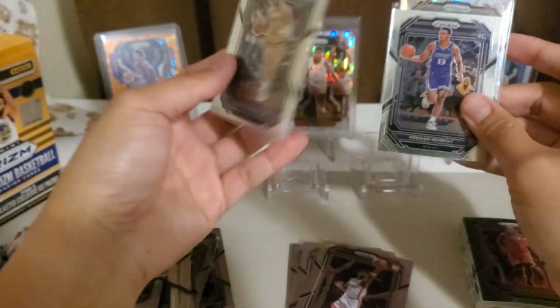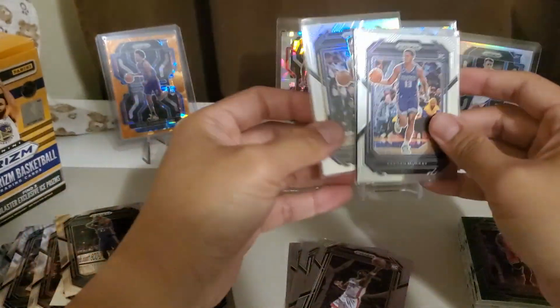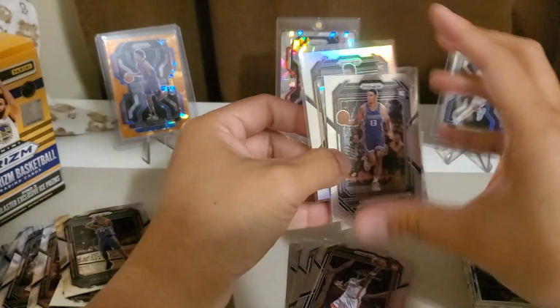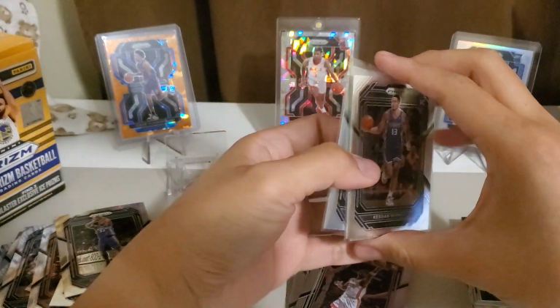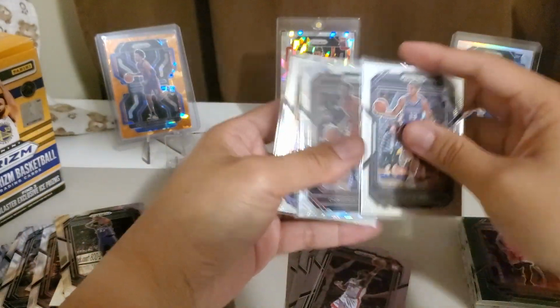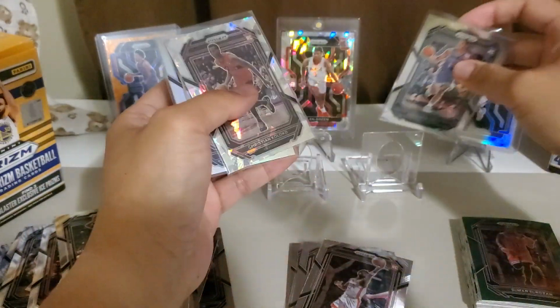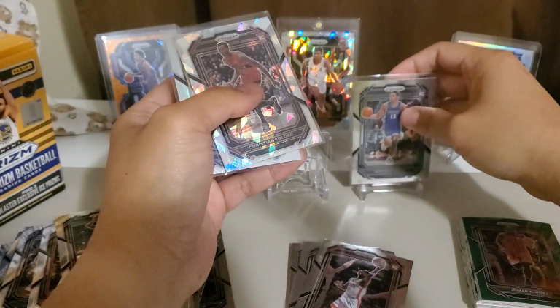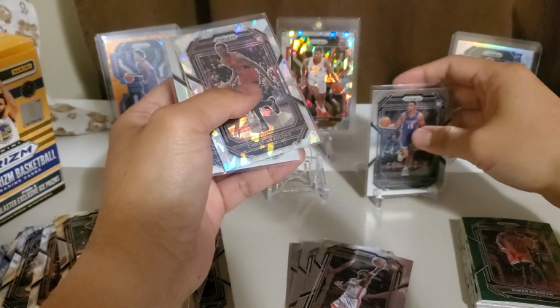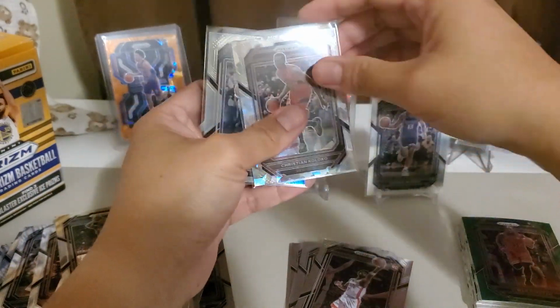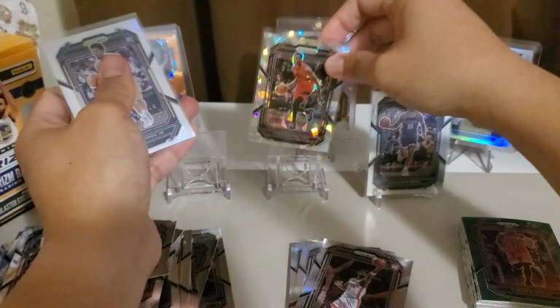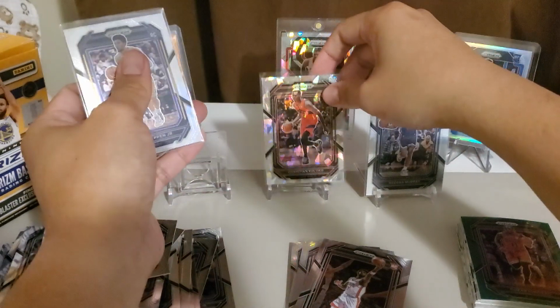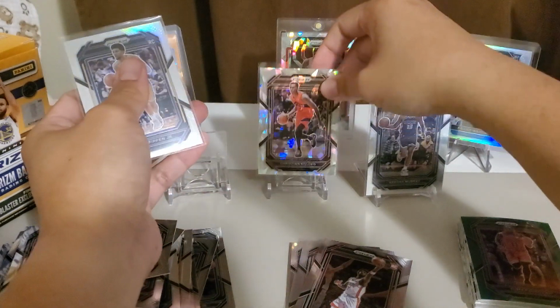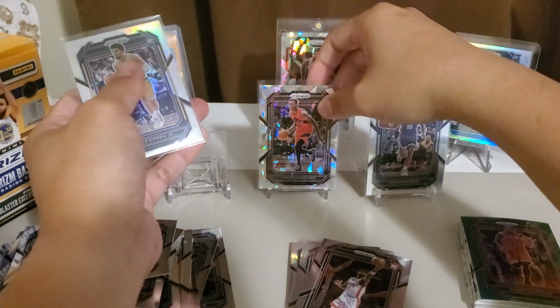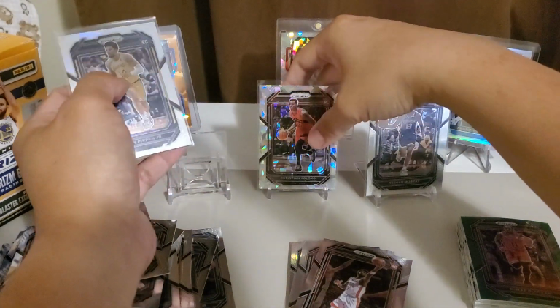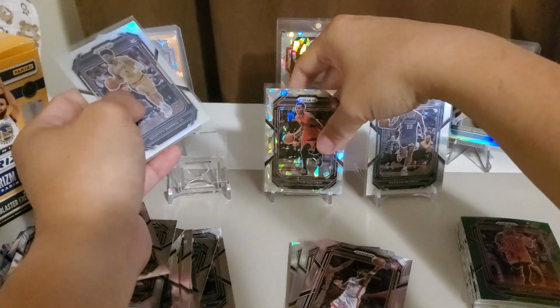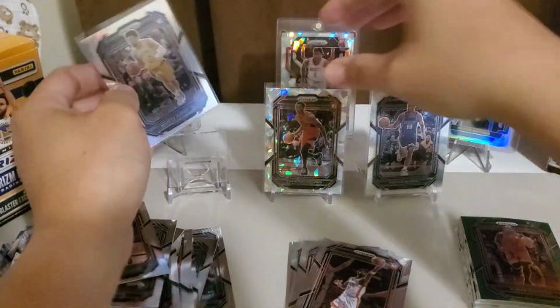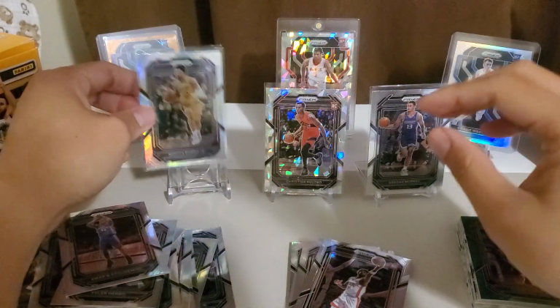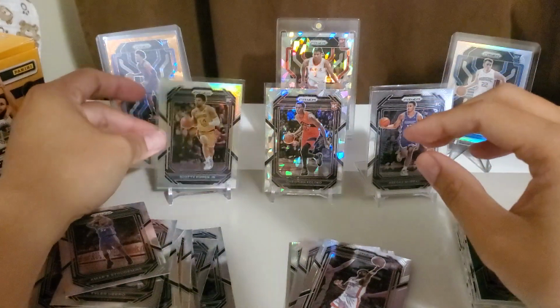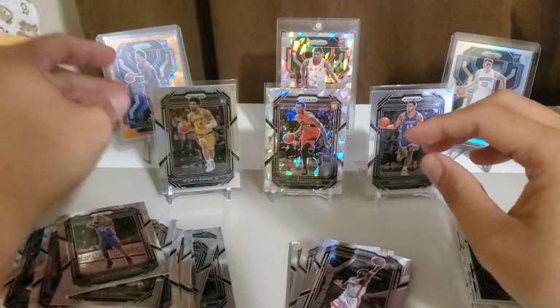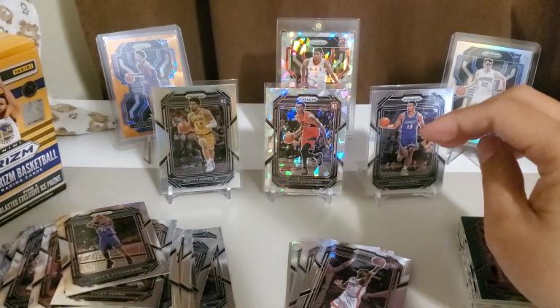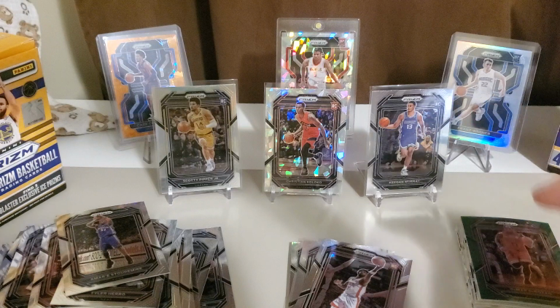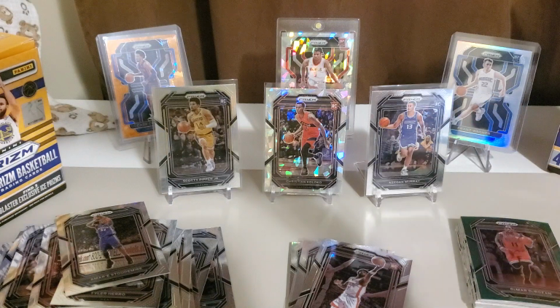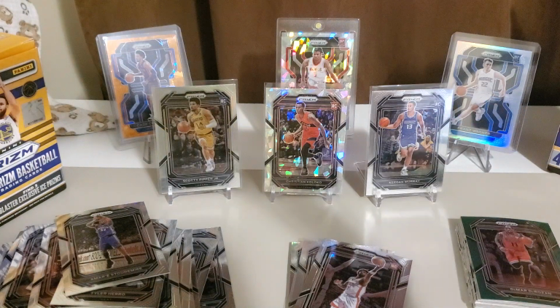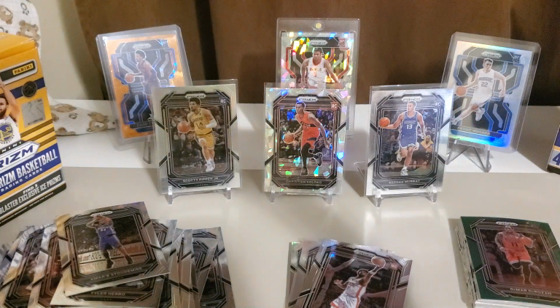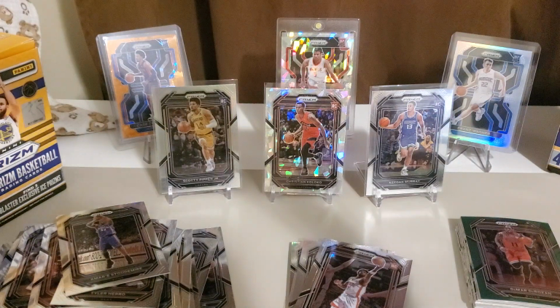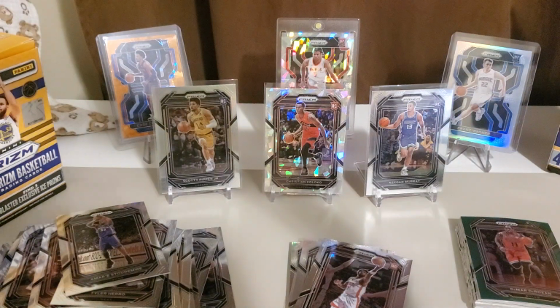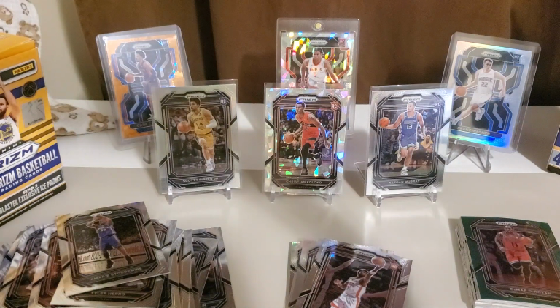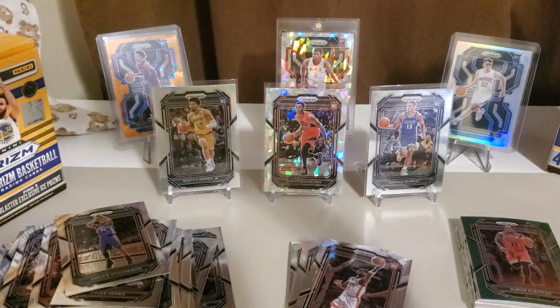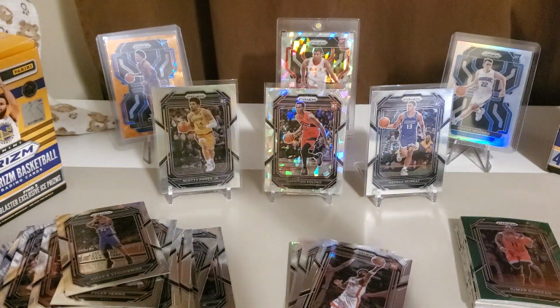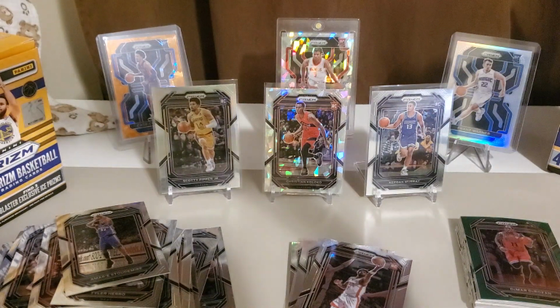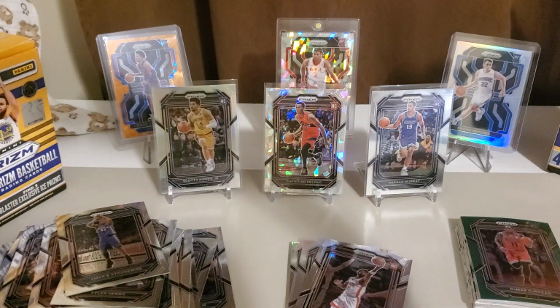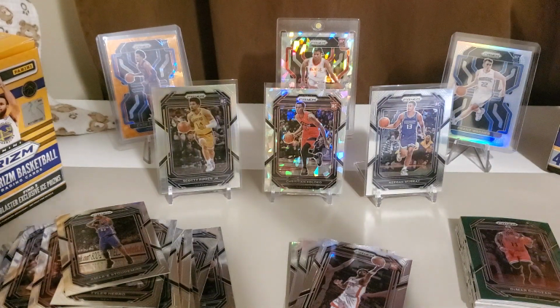So our rookies: Eason, Branham, Bagley, another Eason, Sochan, Branham. The most decent rookies were Coloco PC cracked ice, Keegan Murray, Pippen Jr., and our silver. Definitely recommending the mega box instead of the blaster box. That's it for my video — thank you guys for watching, see you guys next time, bye bye.